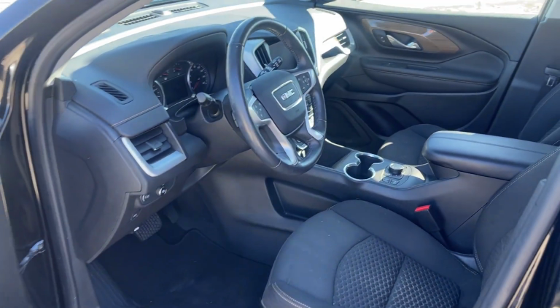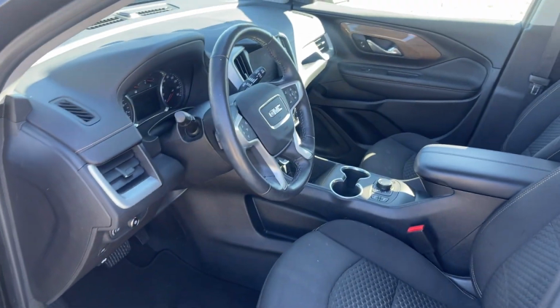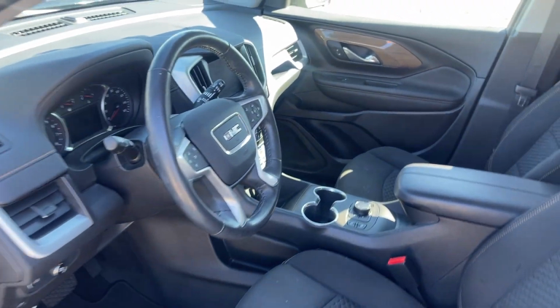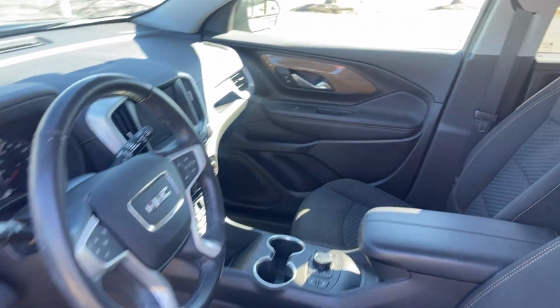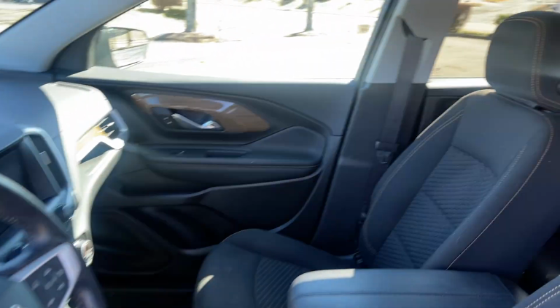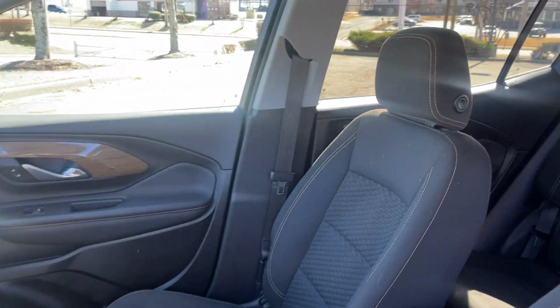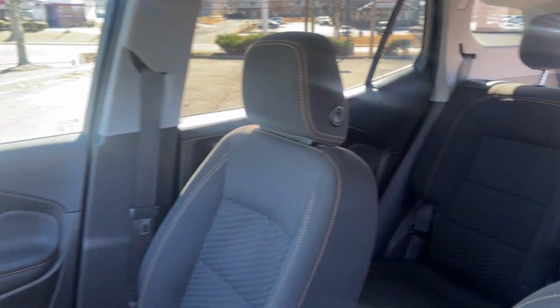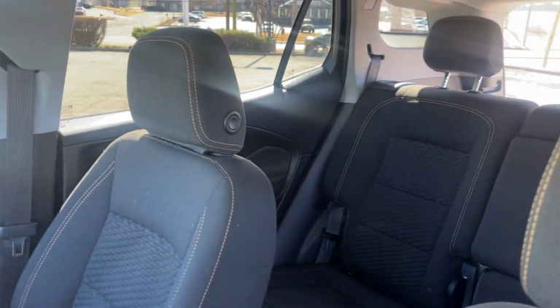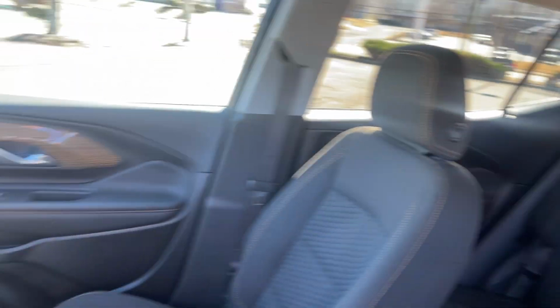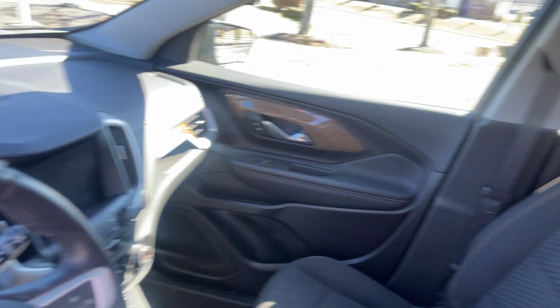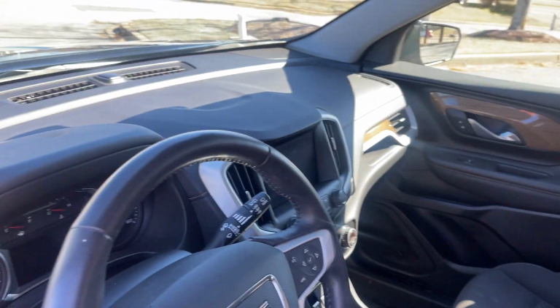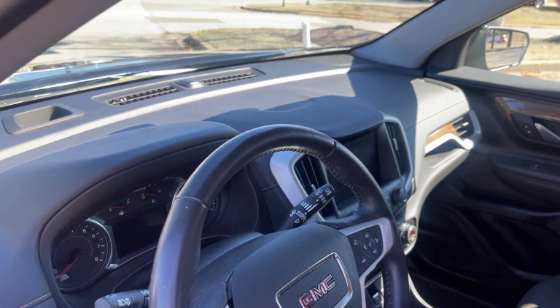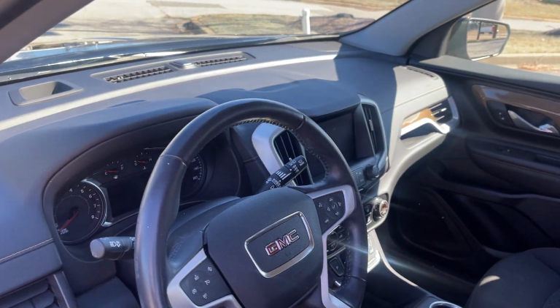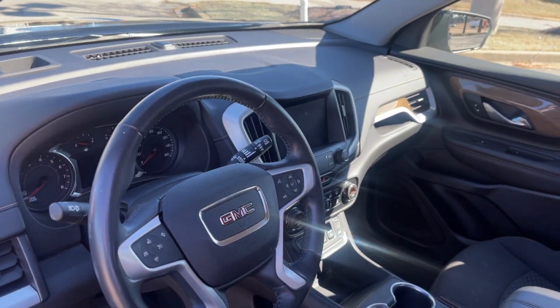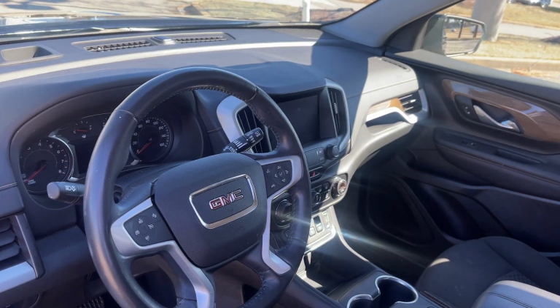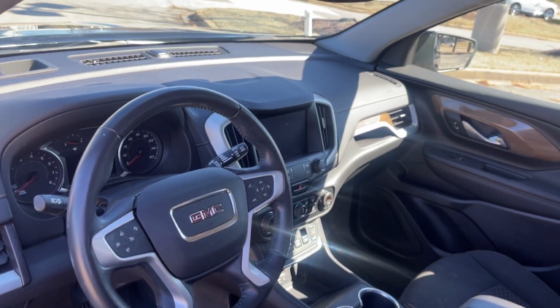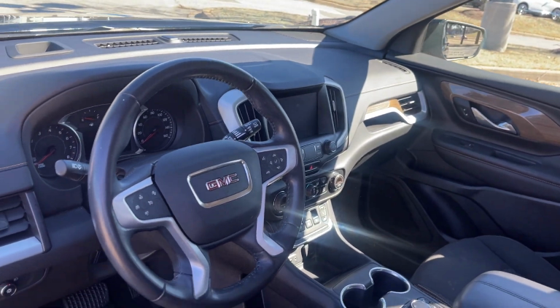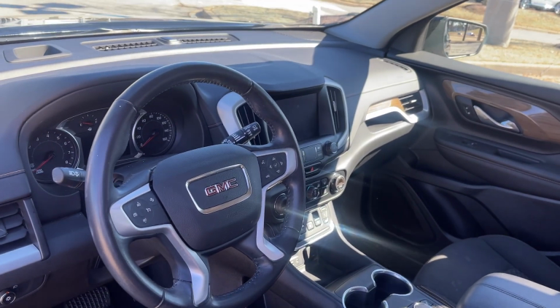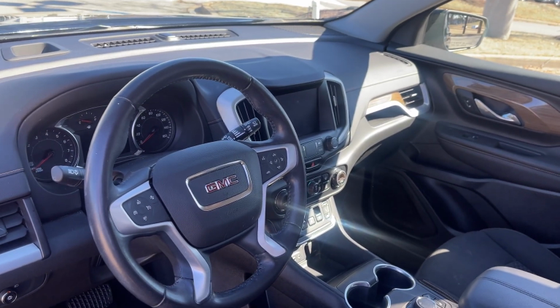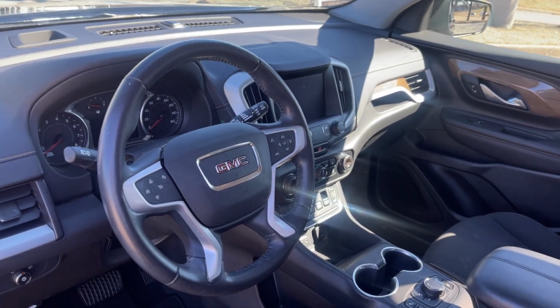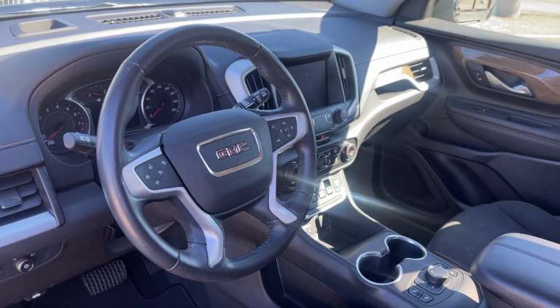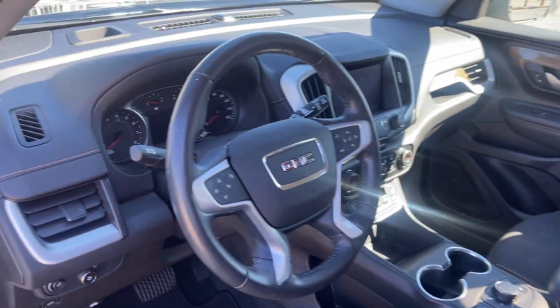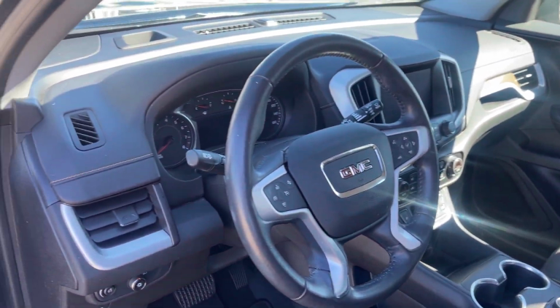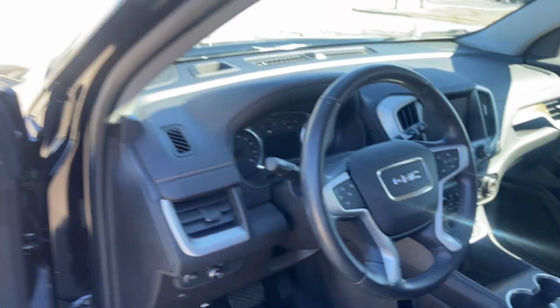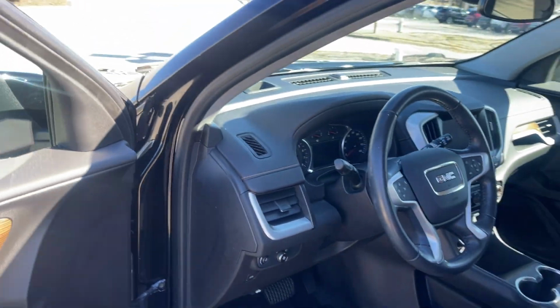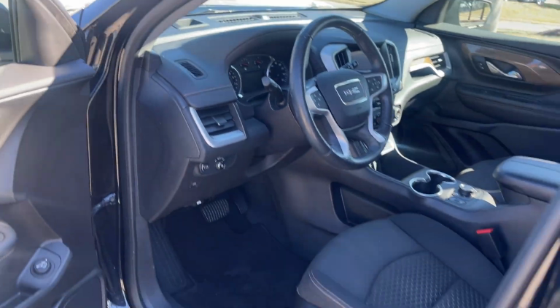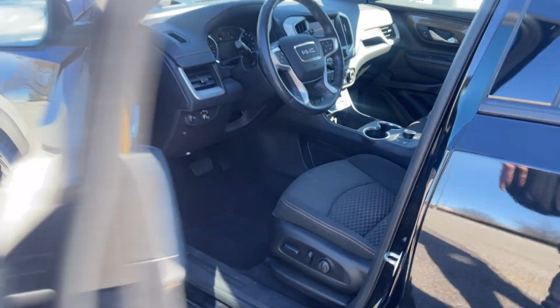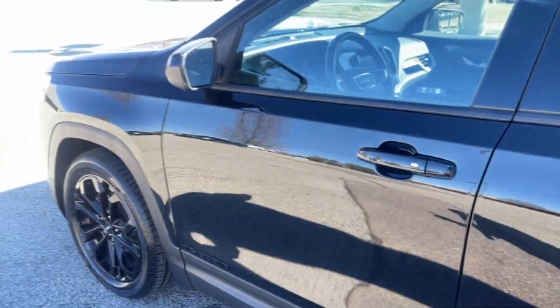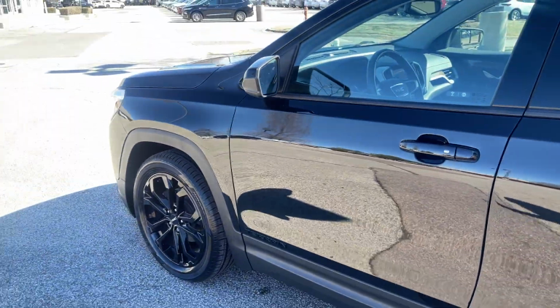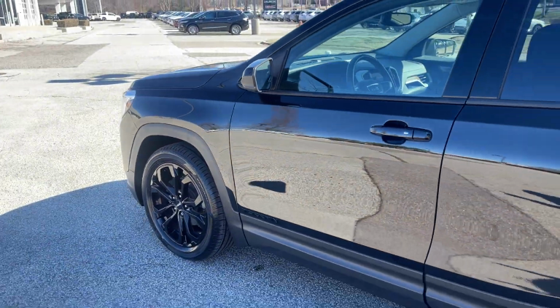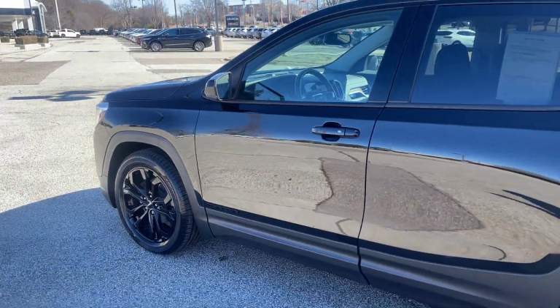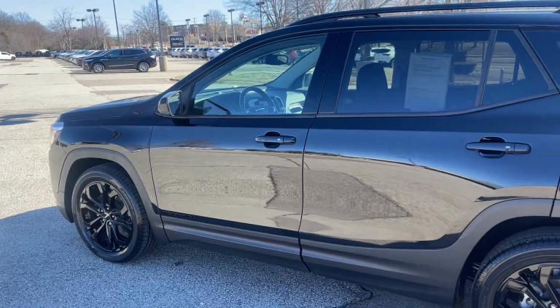Look at this interior. This is absolutely beautiful, isn't it? Absolutely gorgeous. It's got backup camera, navigation, dual climate control, heated seats, steering wheel controls. Wow, is this sharp, huh?